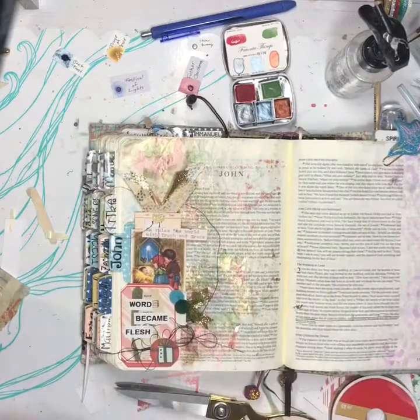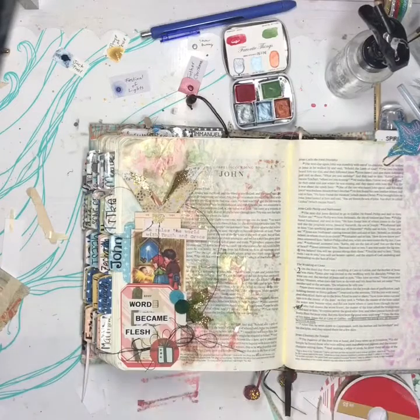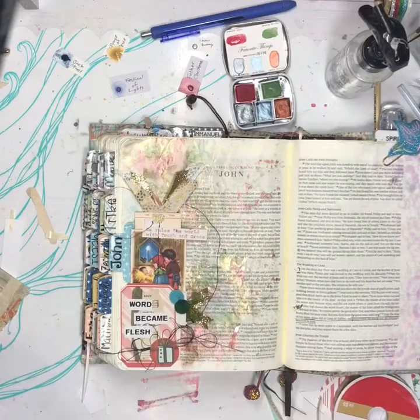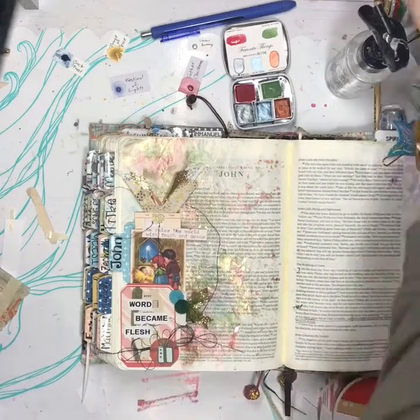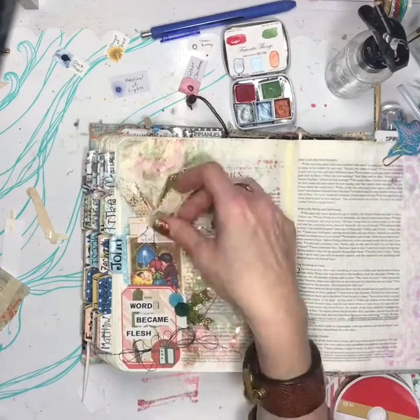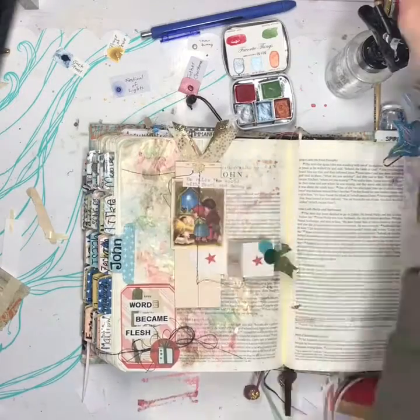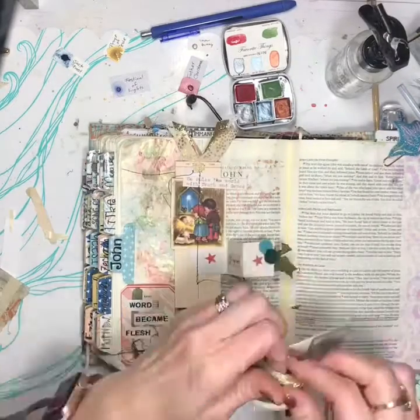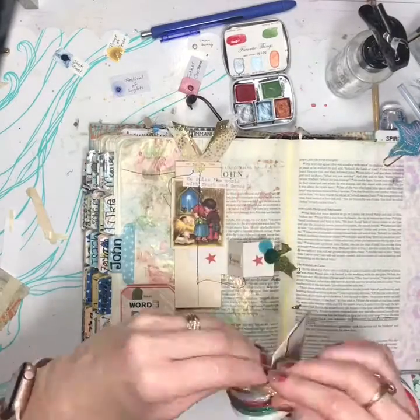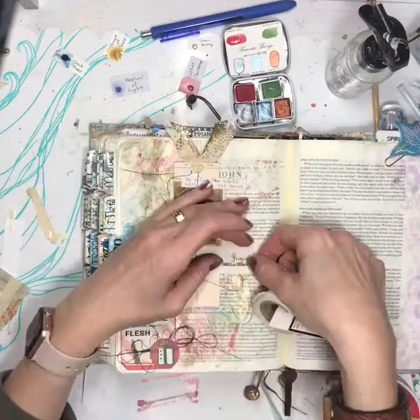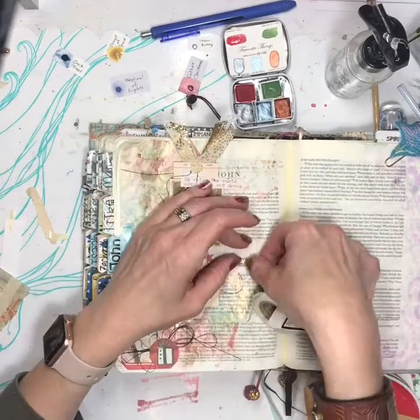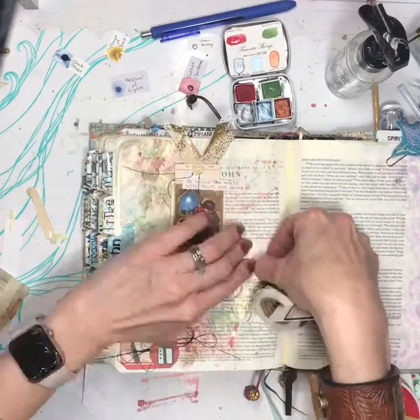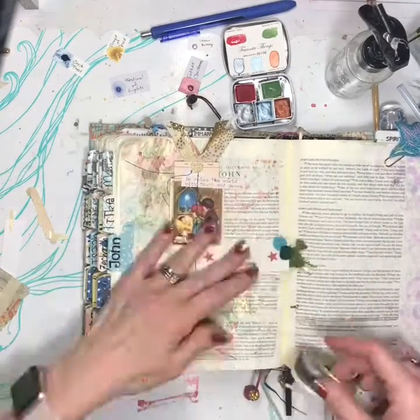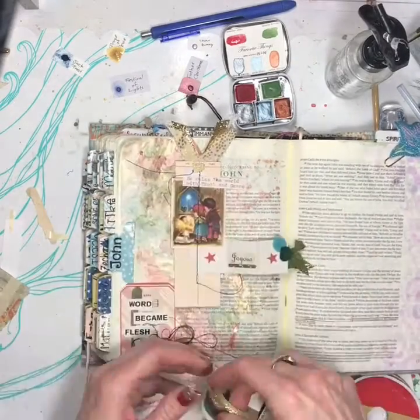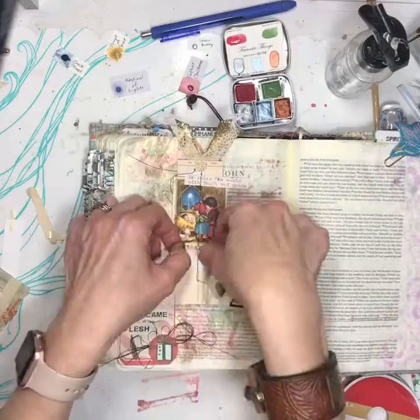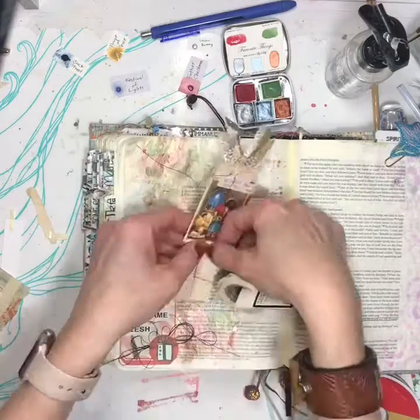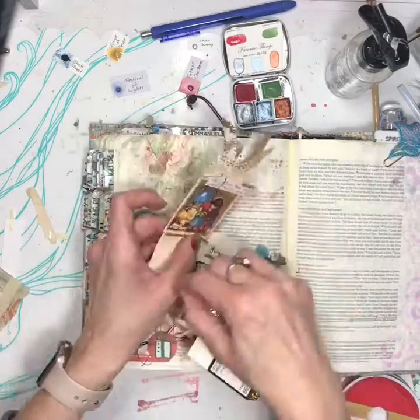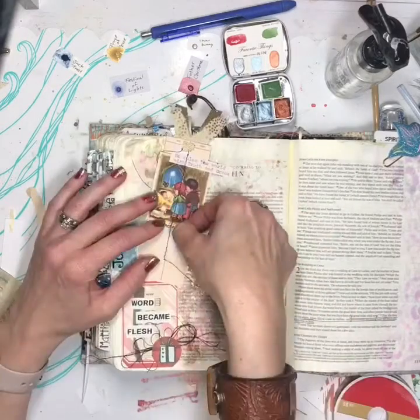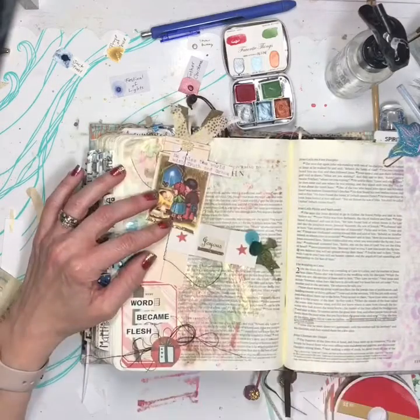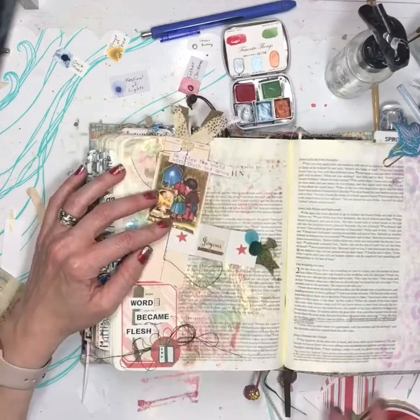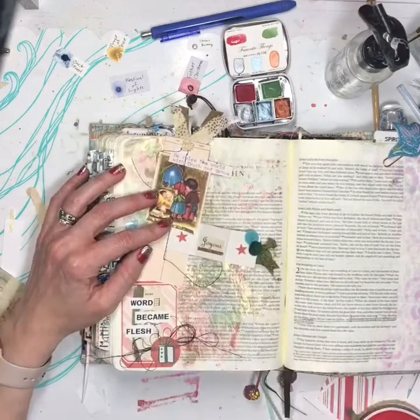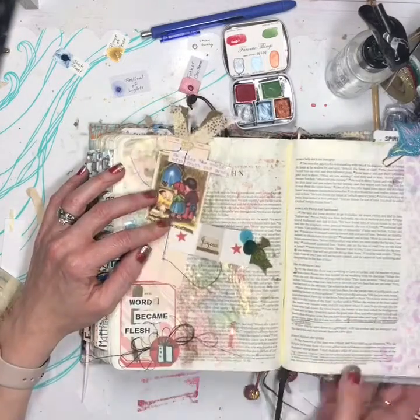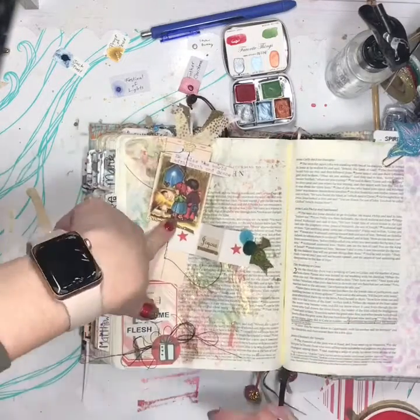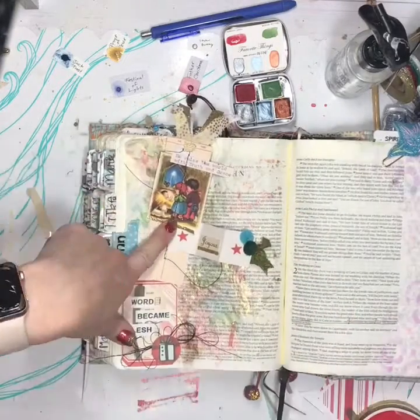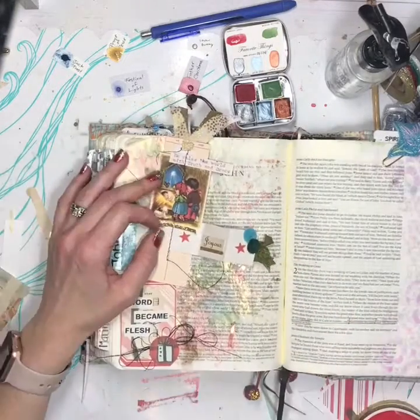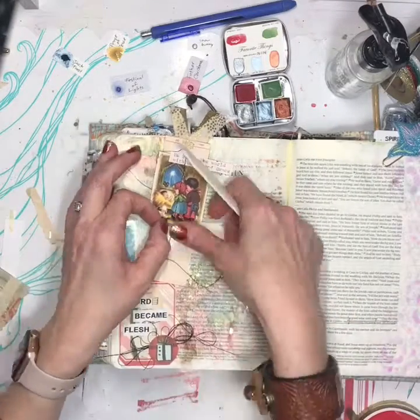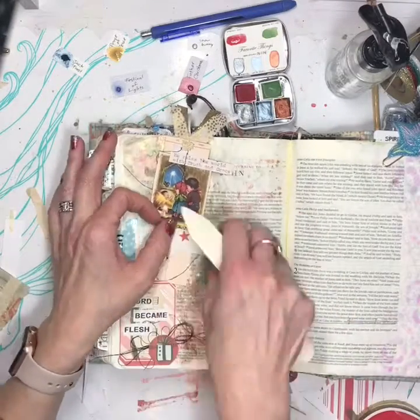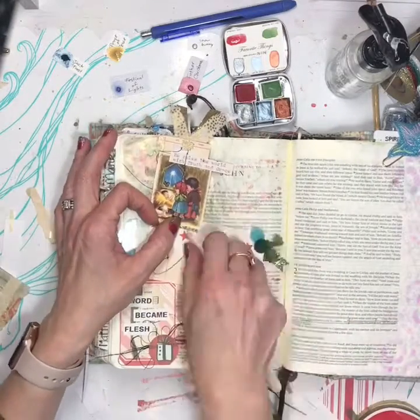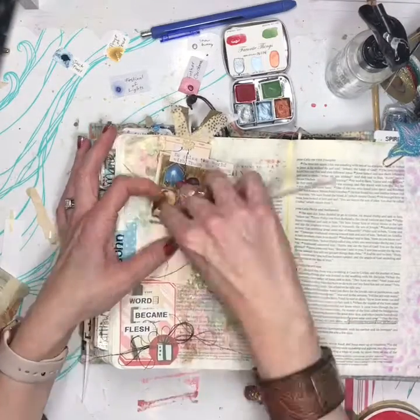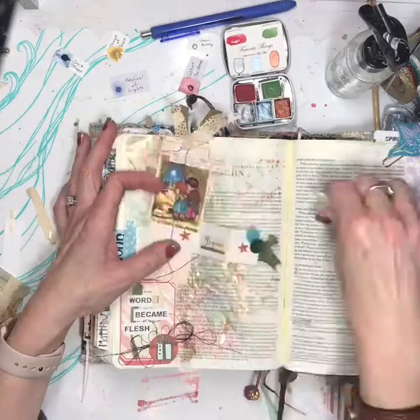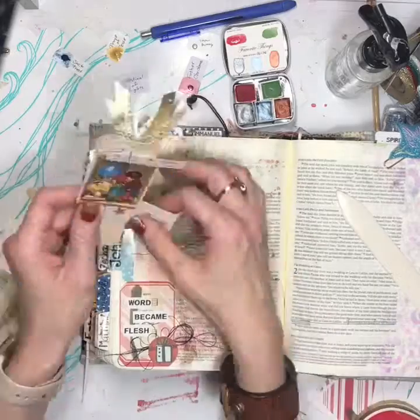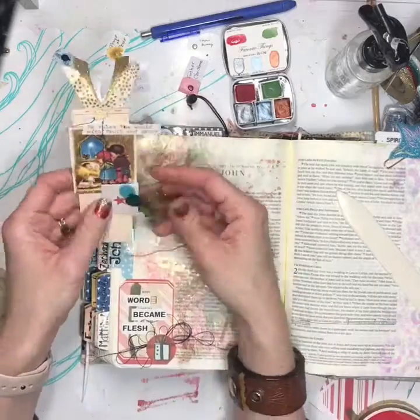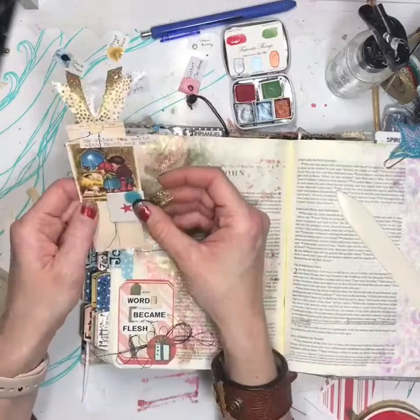And voila! There's my little page — interactive. And I add washi because you just can't have too much washi. Interactive, because it's pretty like that in a little tag. And I love it. Hope y'all have a fantastic.